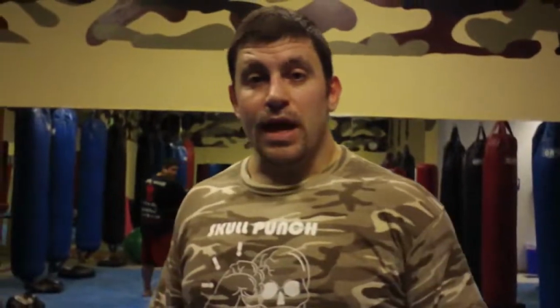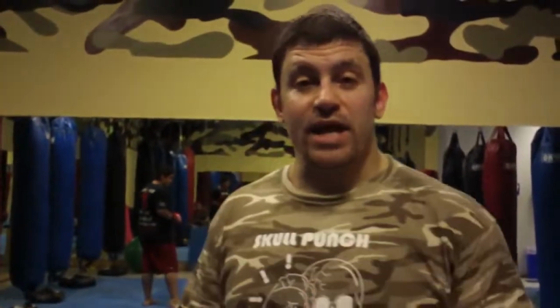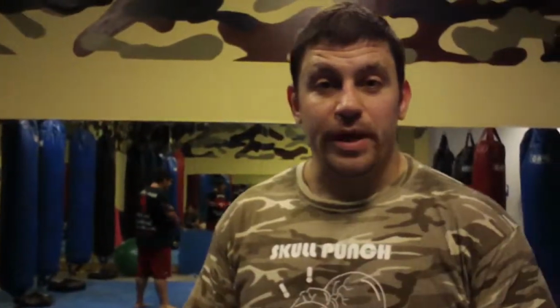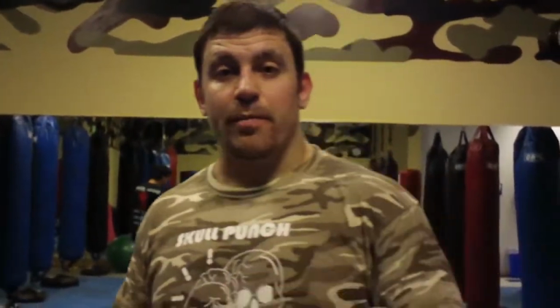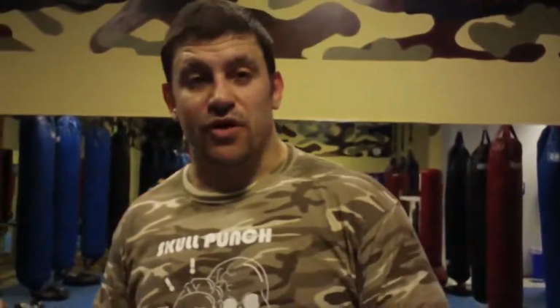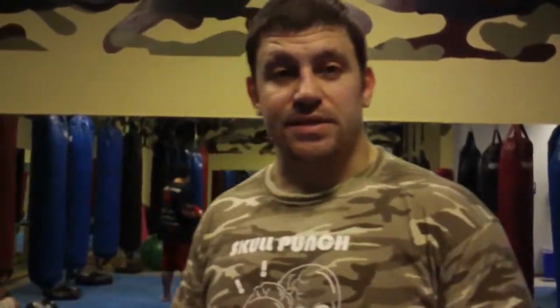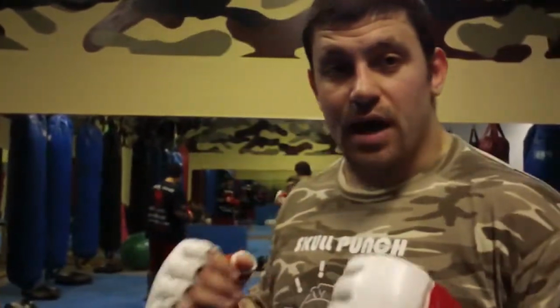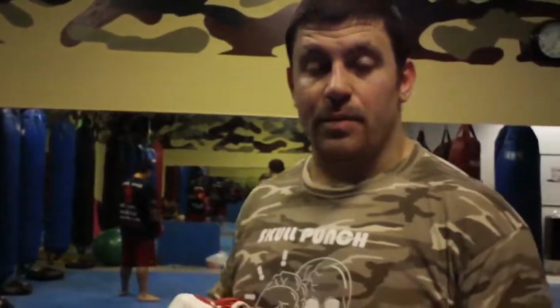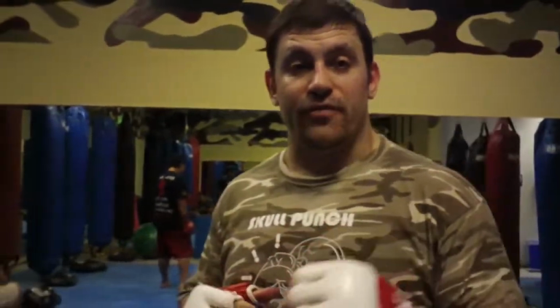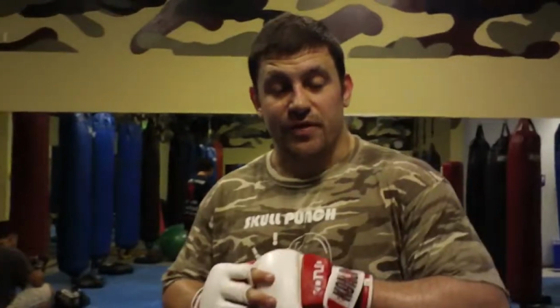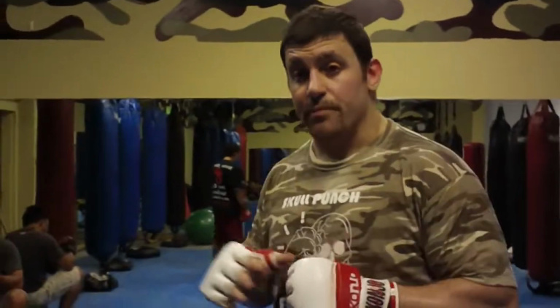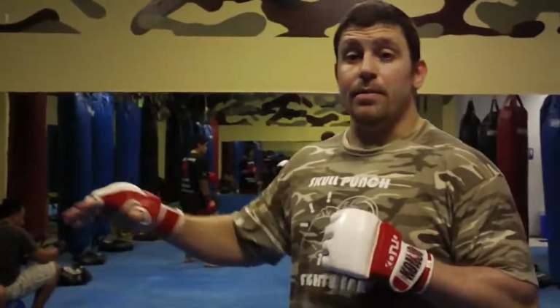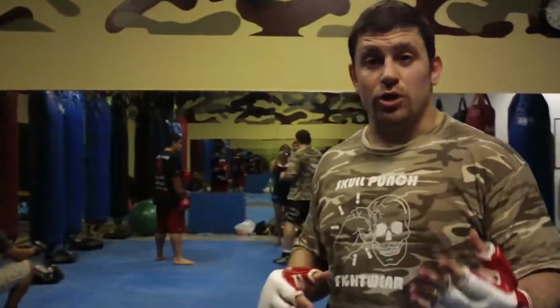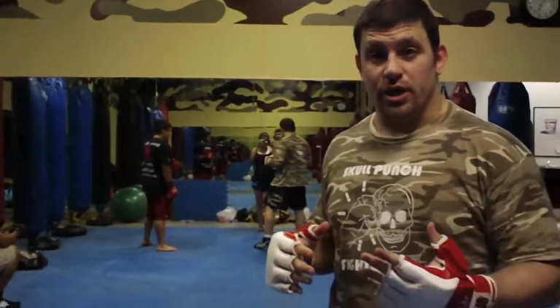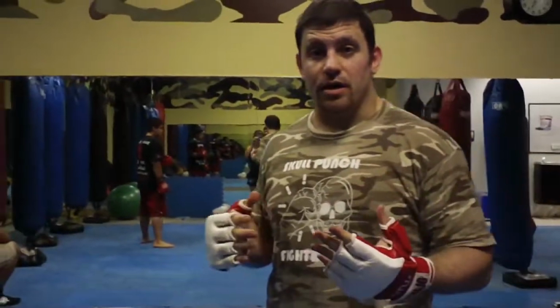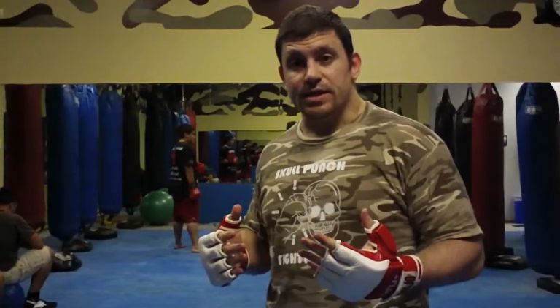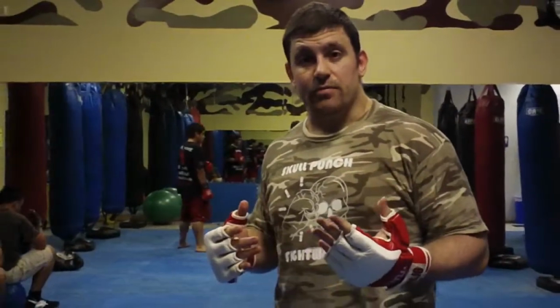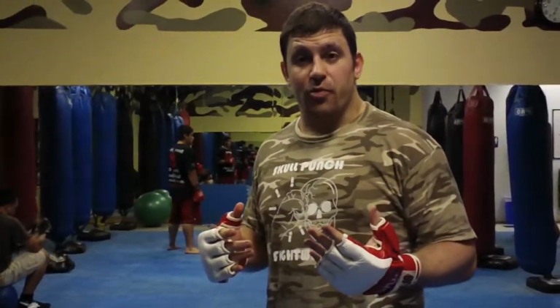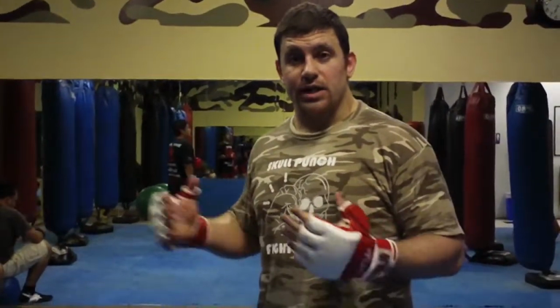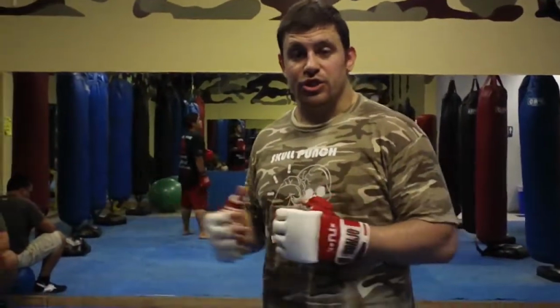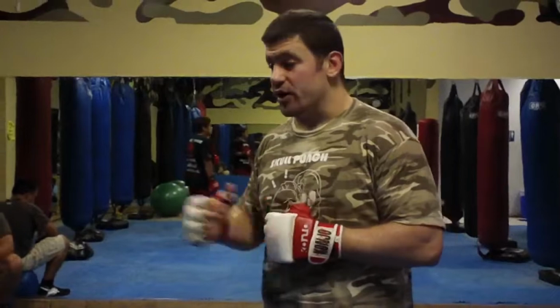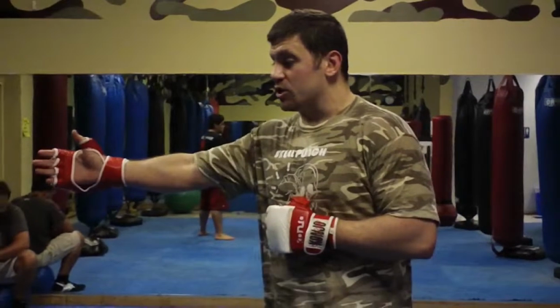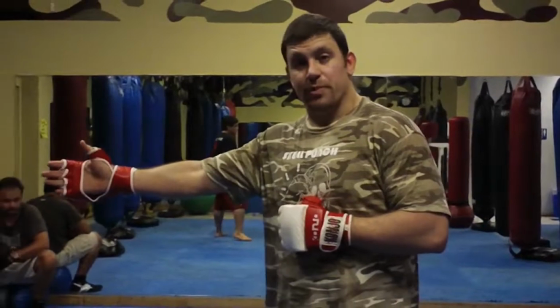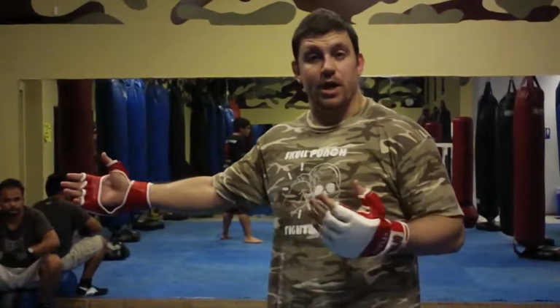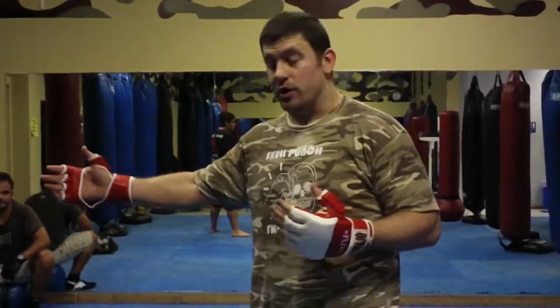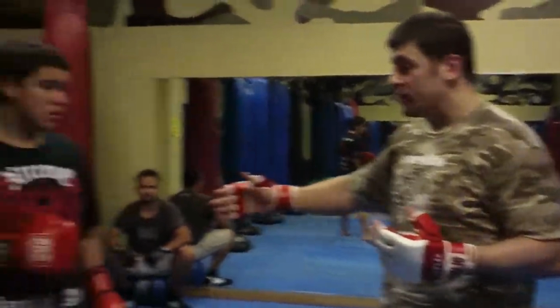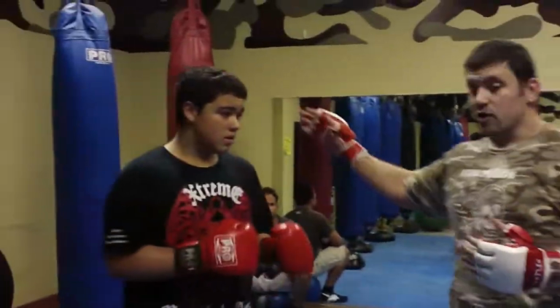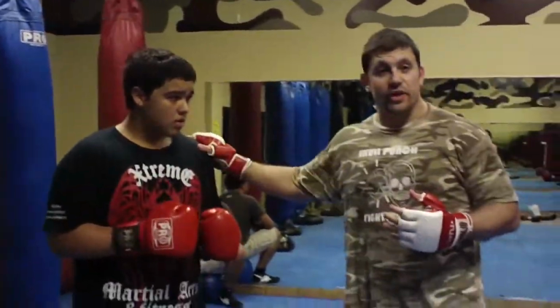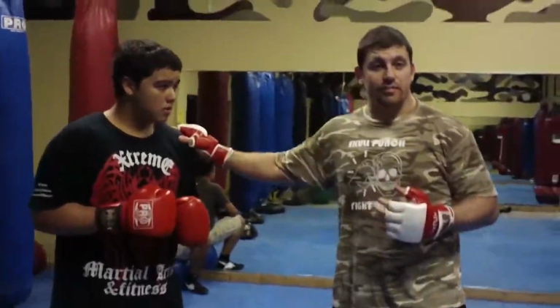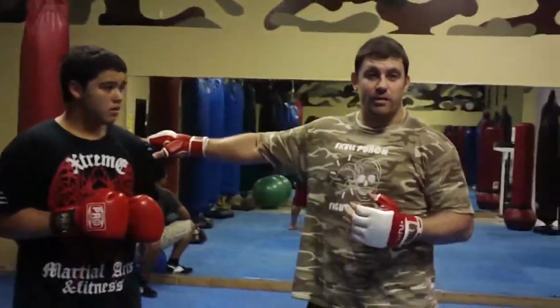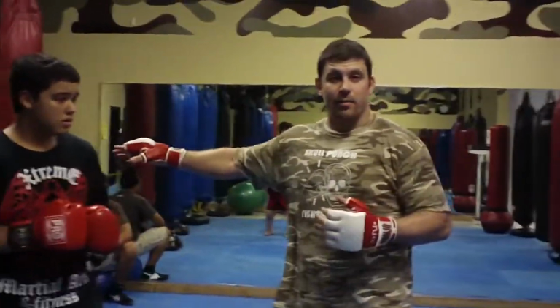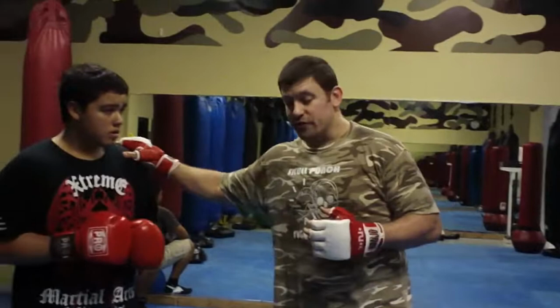Hey guys, Daniel Wolfman here, MMA for self-defense dot com. I'm here showing a tricky setup from Southpaw against a traditional fighter. I've got Christian with me helping me out — he's a good tough kid, making a good MMA fighter today.